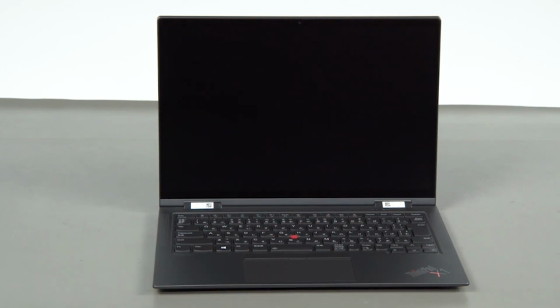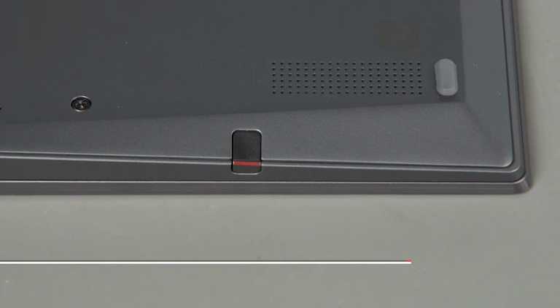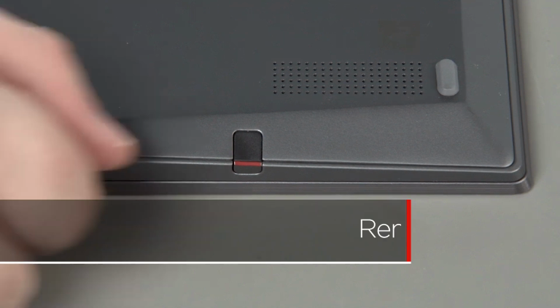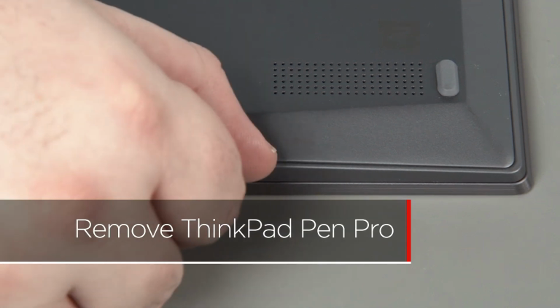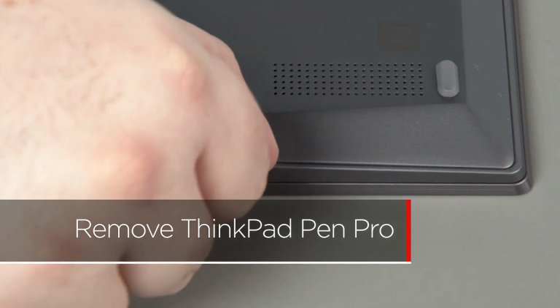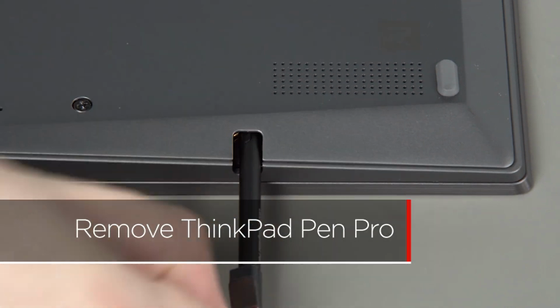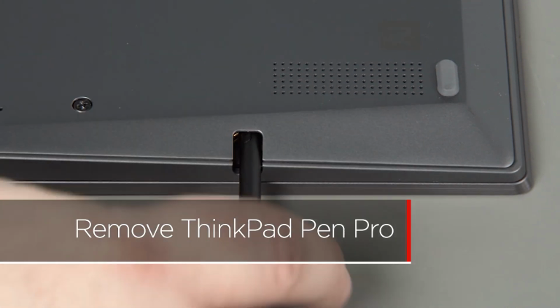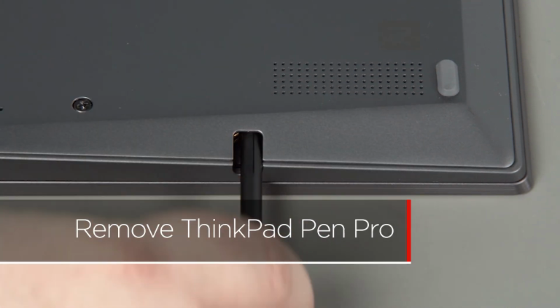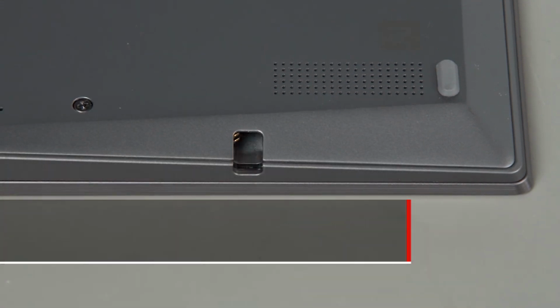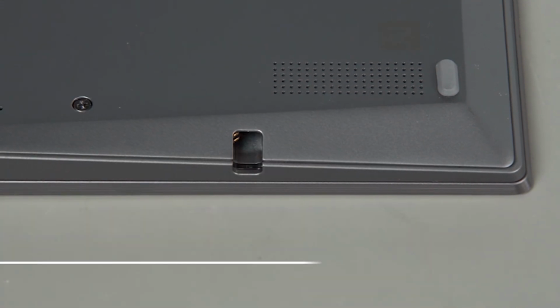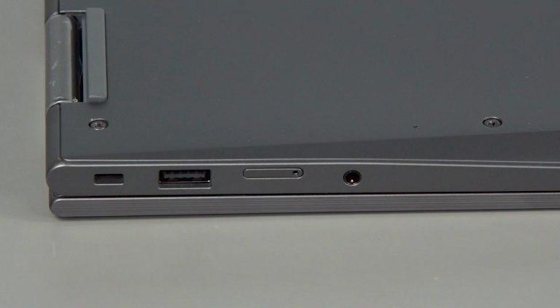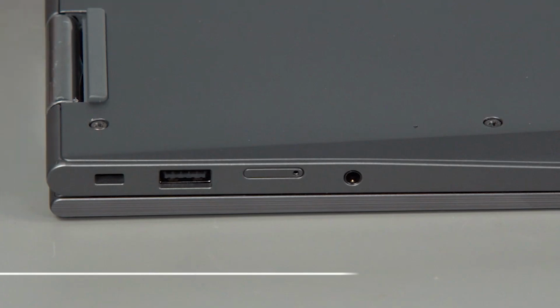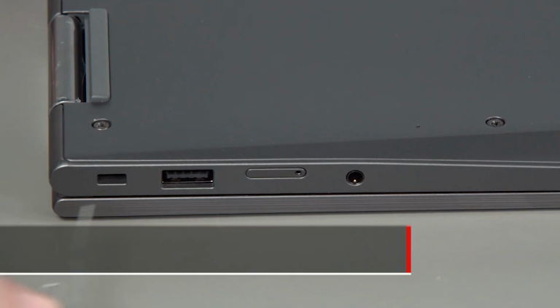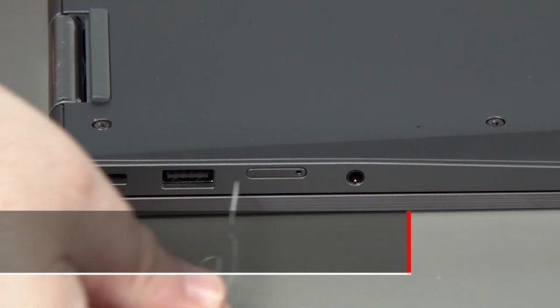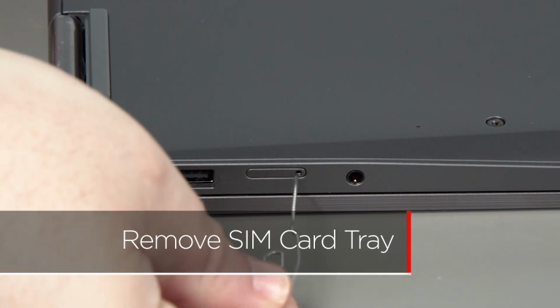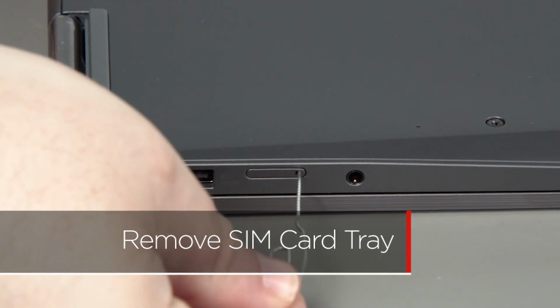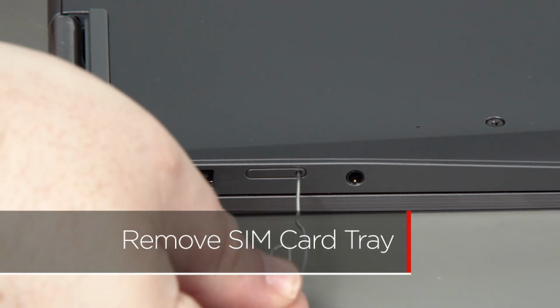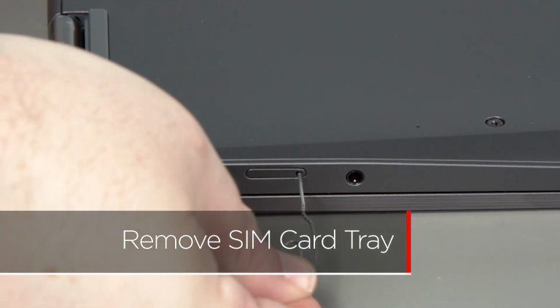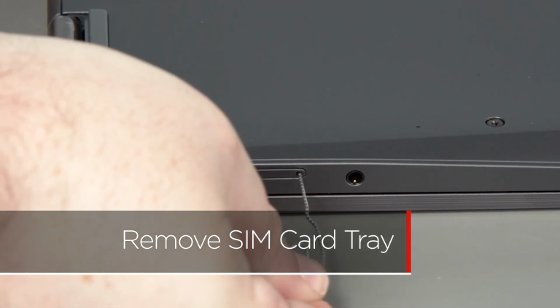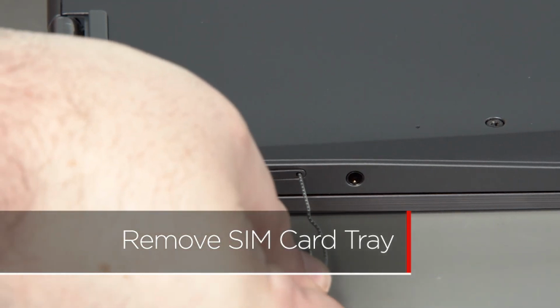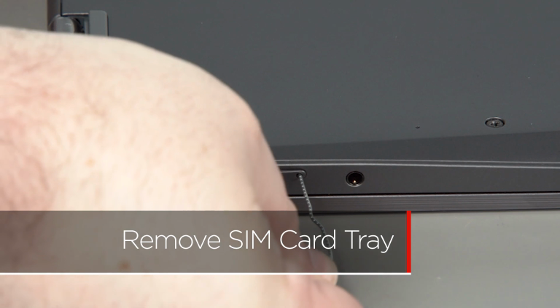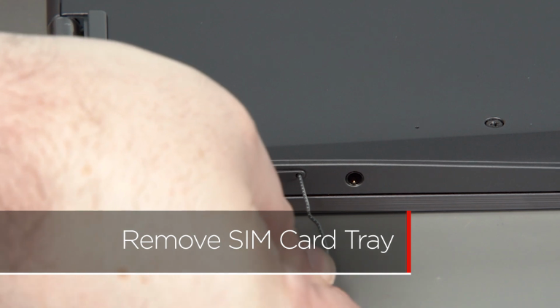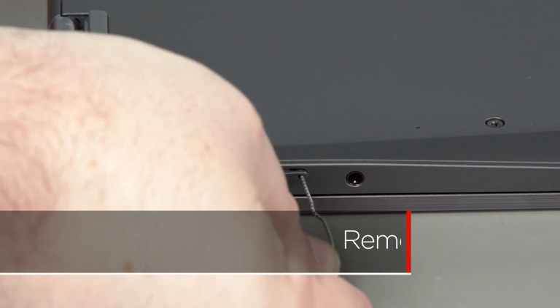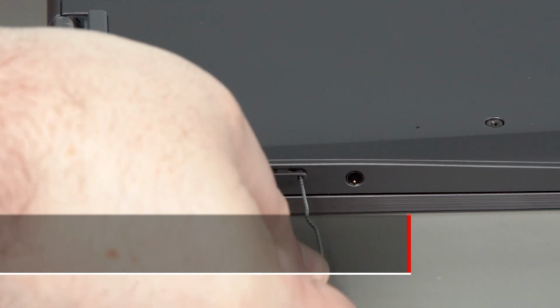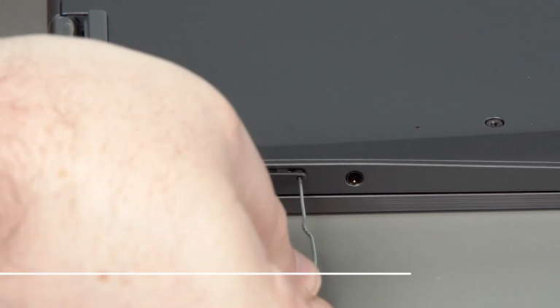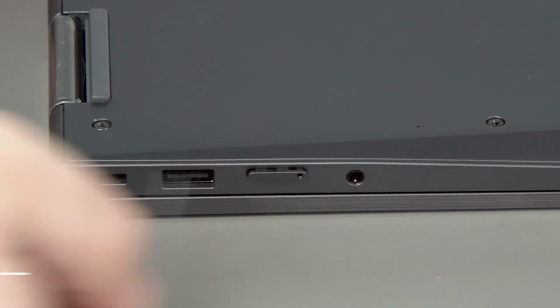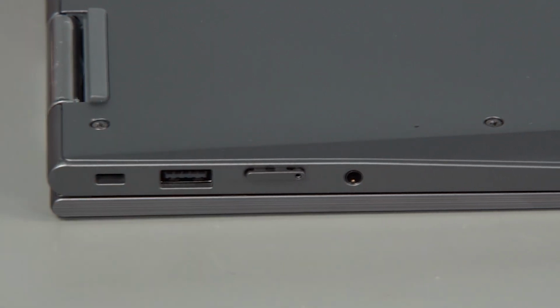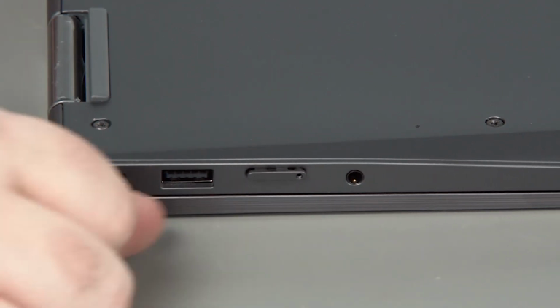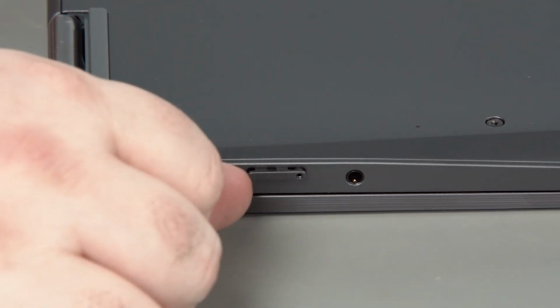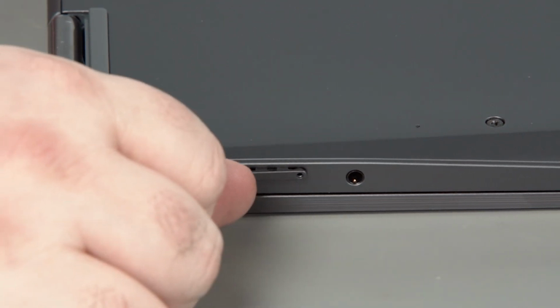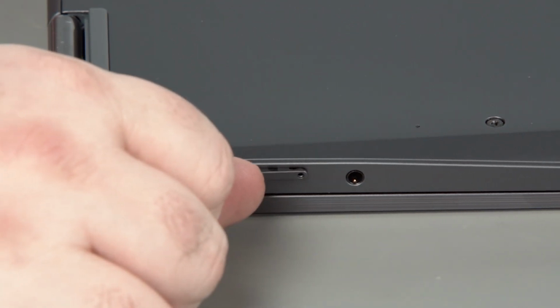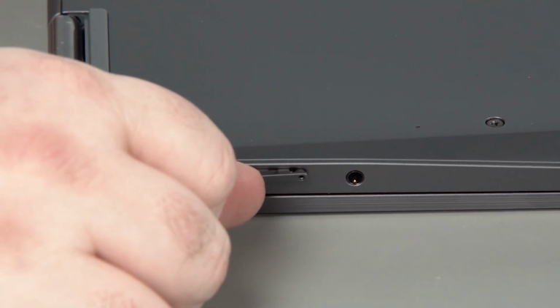Slide the pen out of its slot on the side of the system. Insert a paper clip into the hole on the SIM card tray. Remove the tray from the slot.